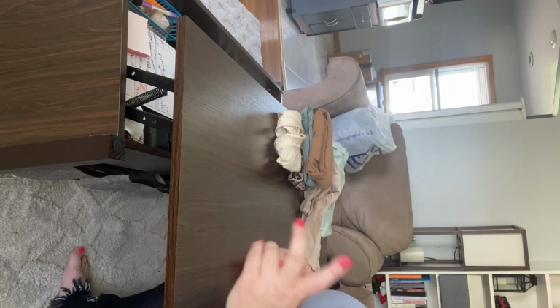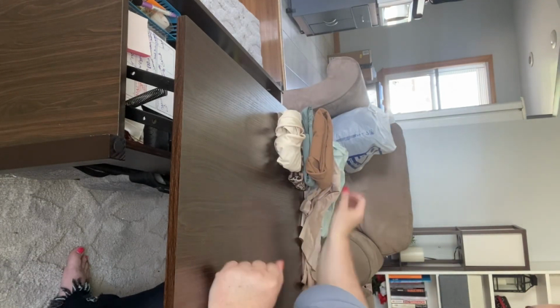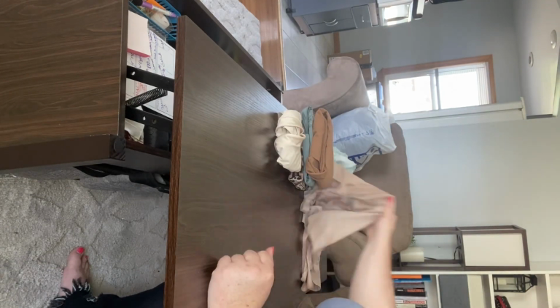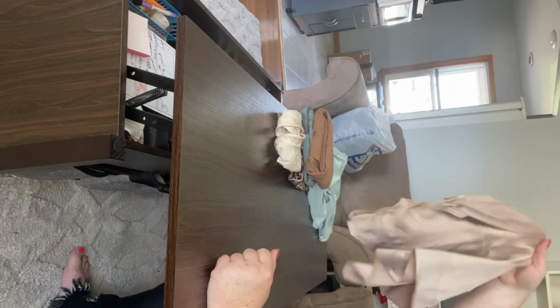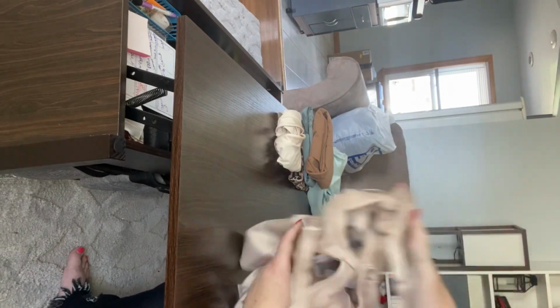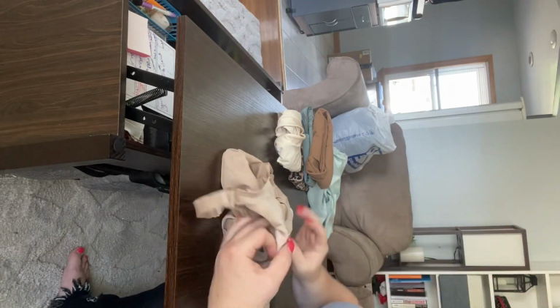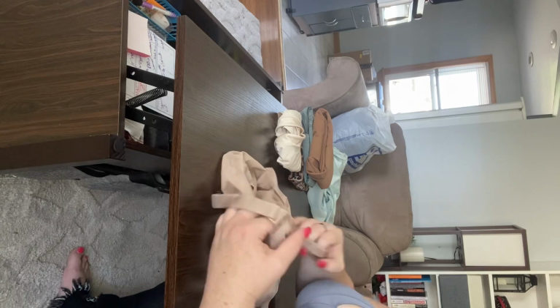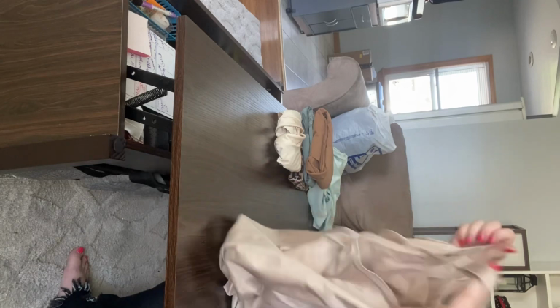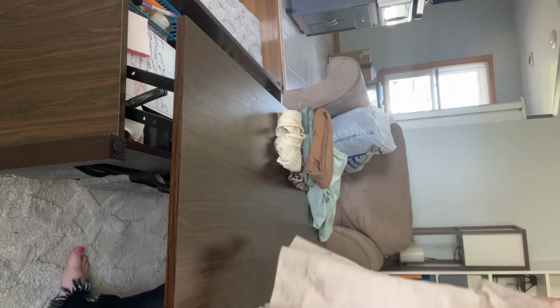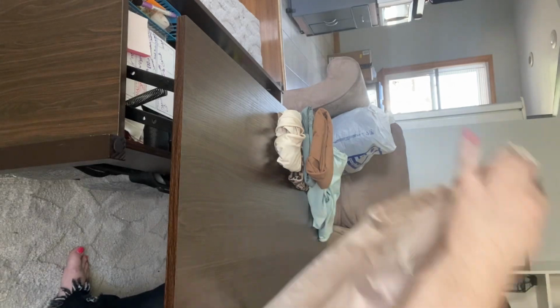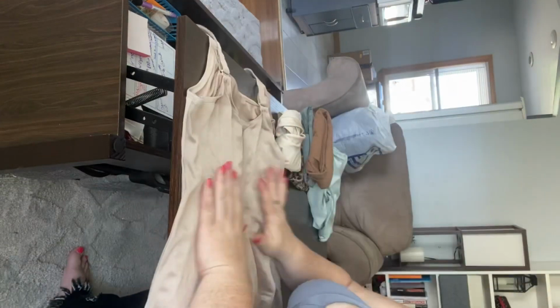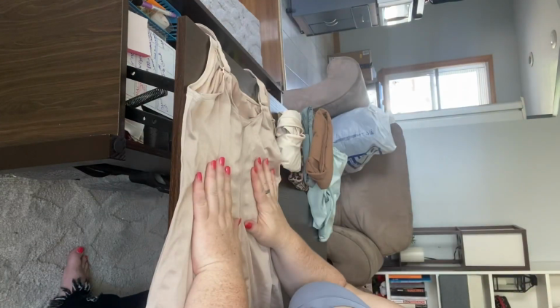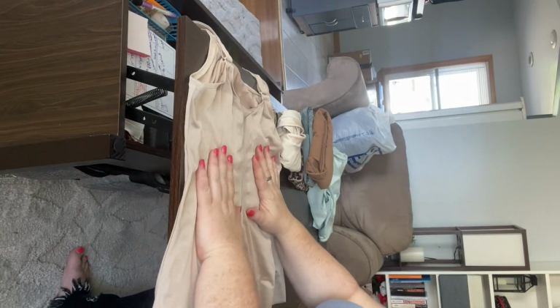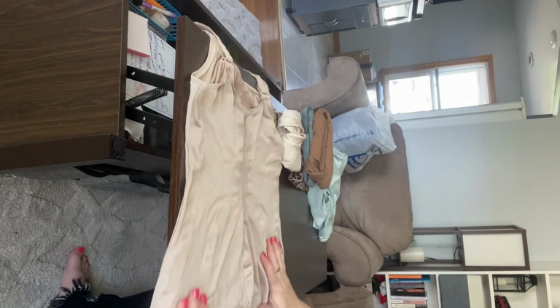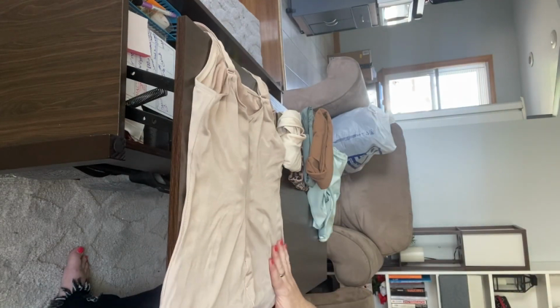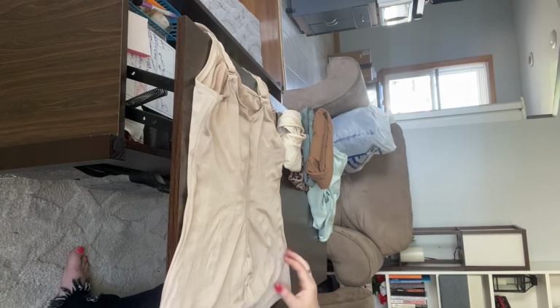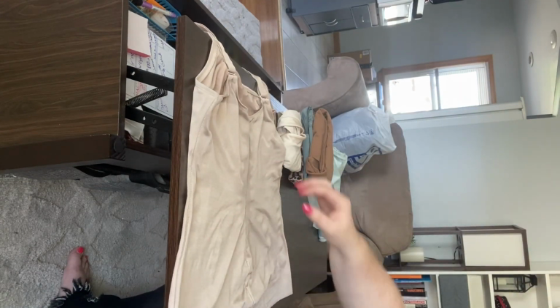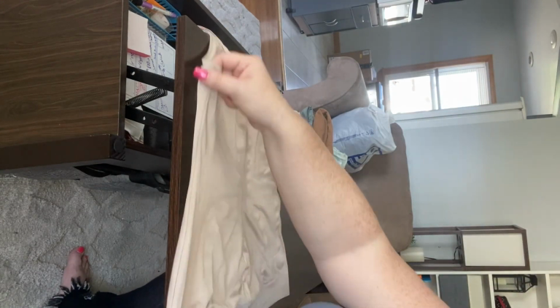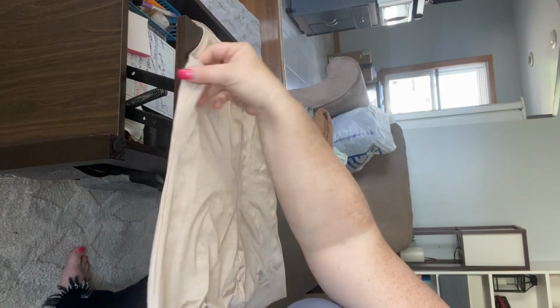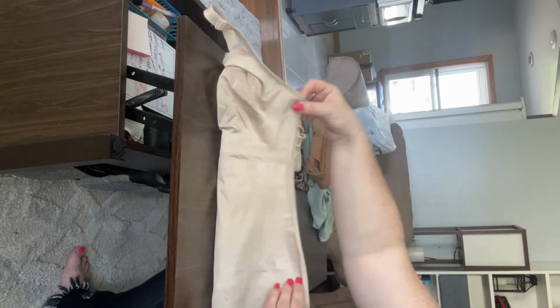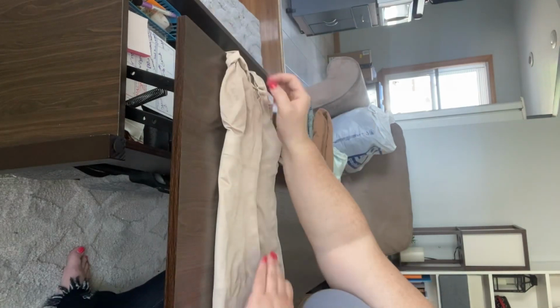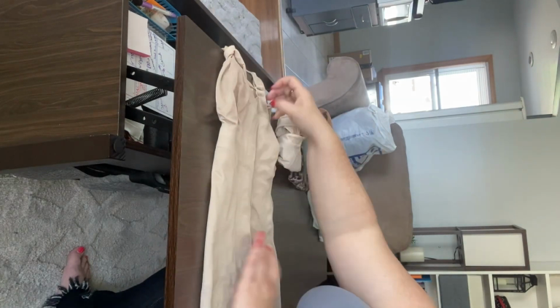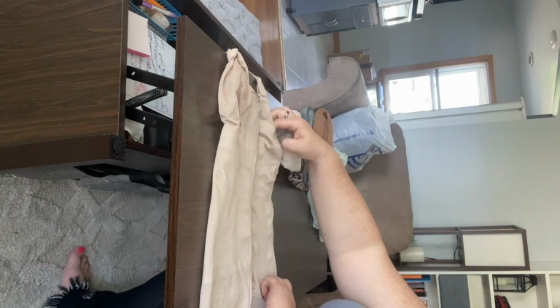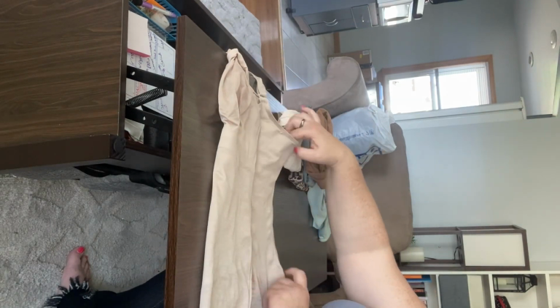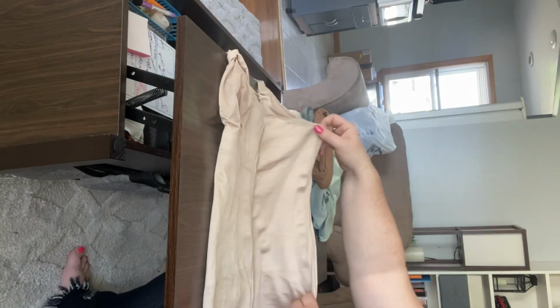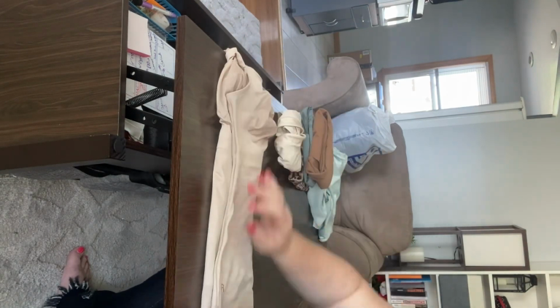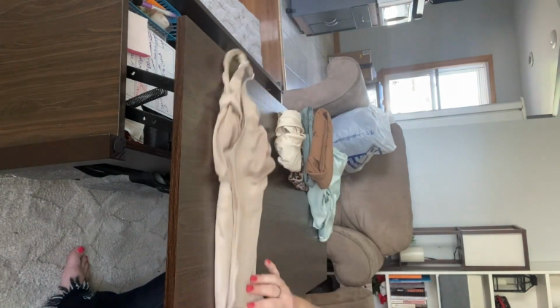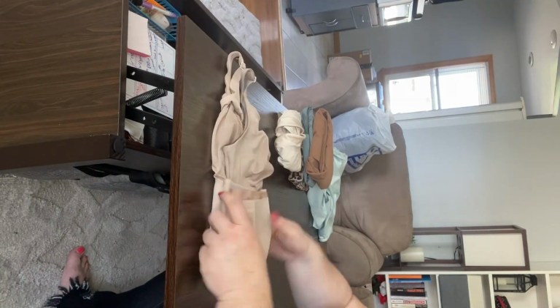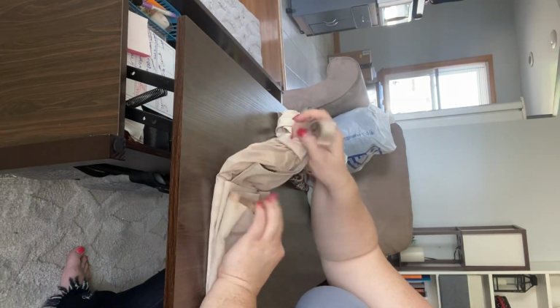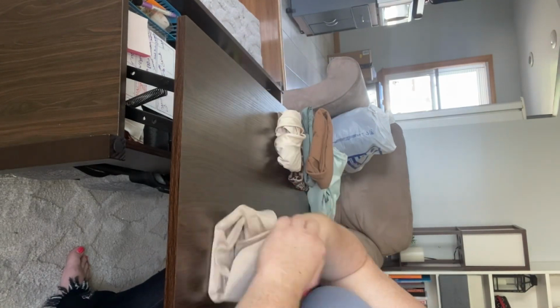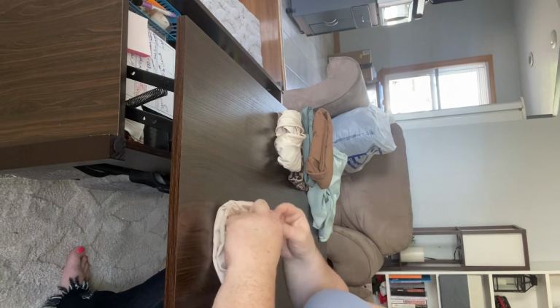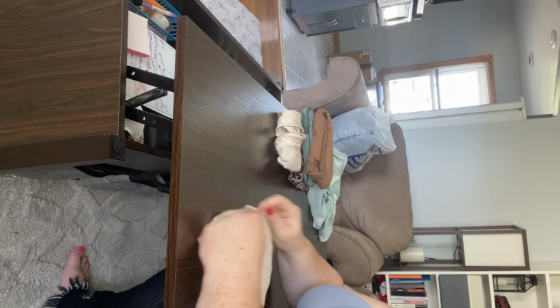Just a minute after I fold these last two camis, I'm going to take you for a sneak peek into what my dresser drawers look like. But for now, let's speed this up and show you it a couple more quick times. Left, right, up, tuck. That simple, ladies.